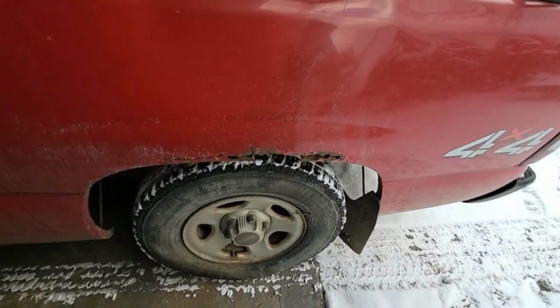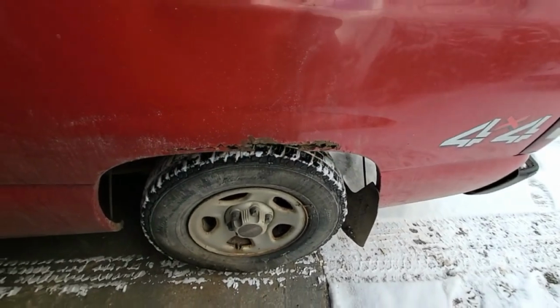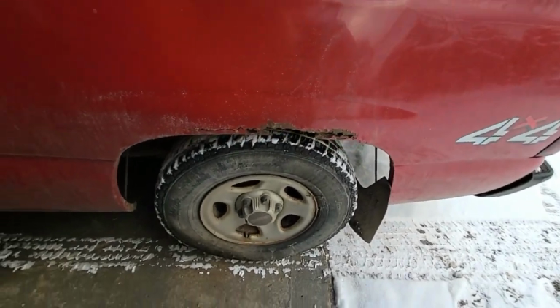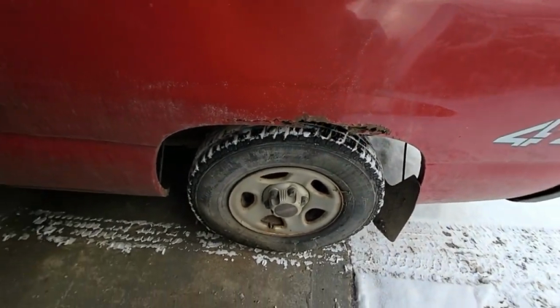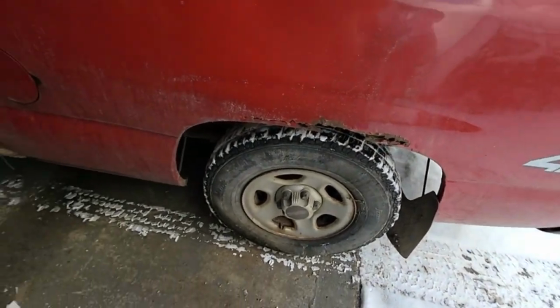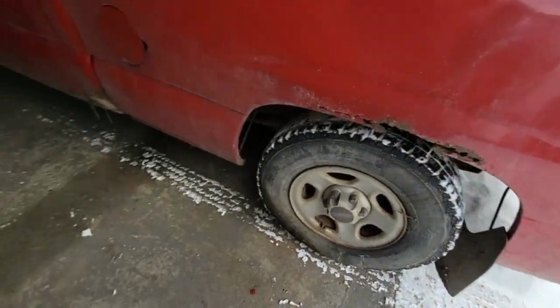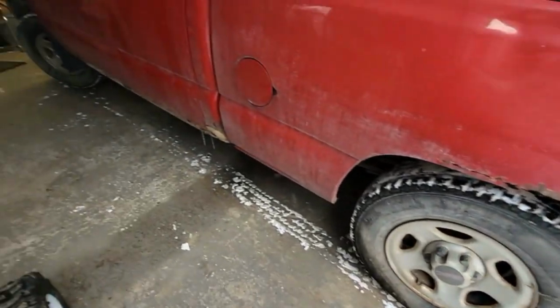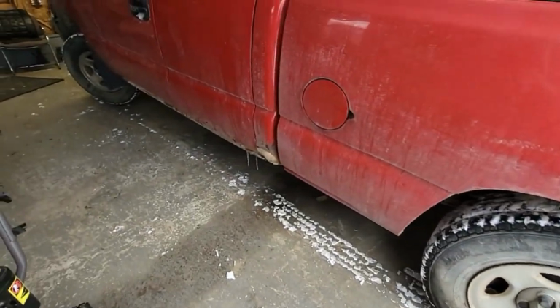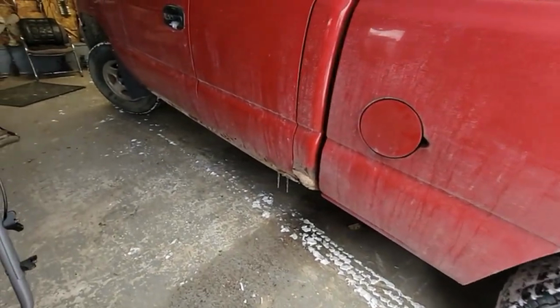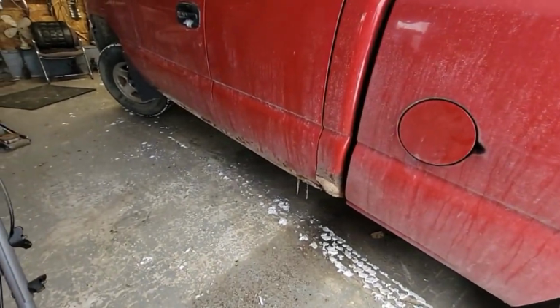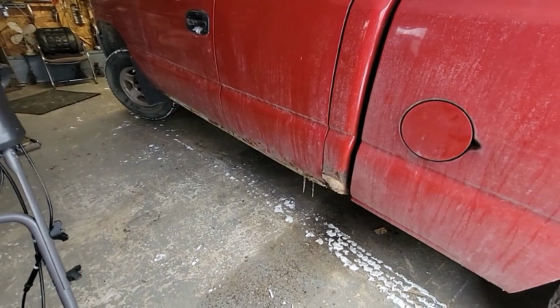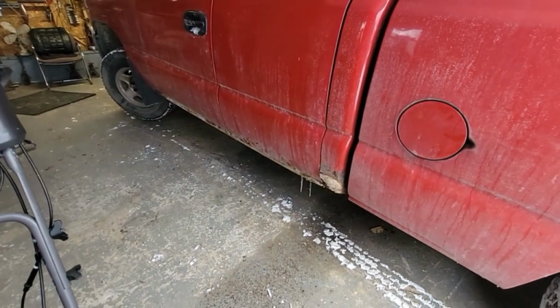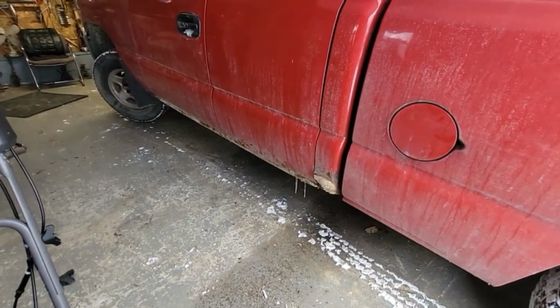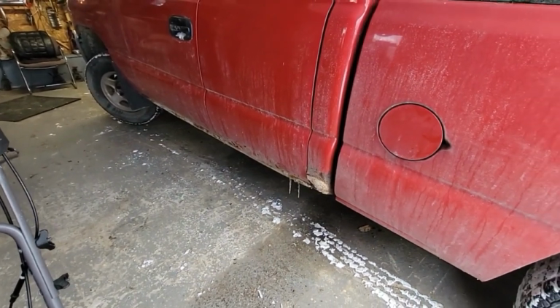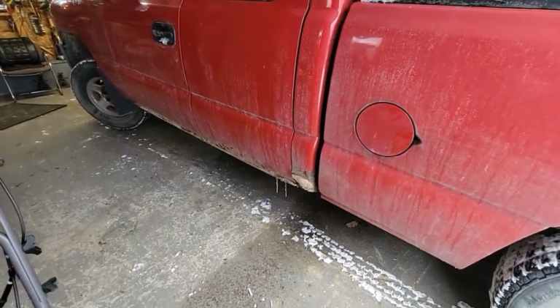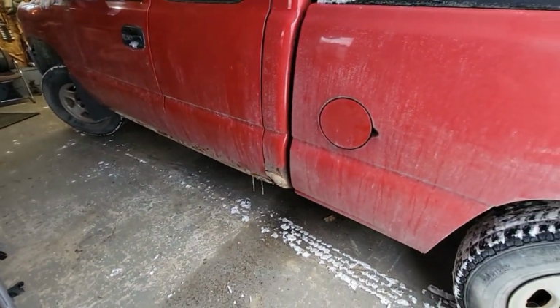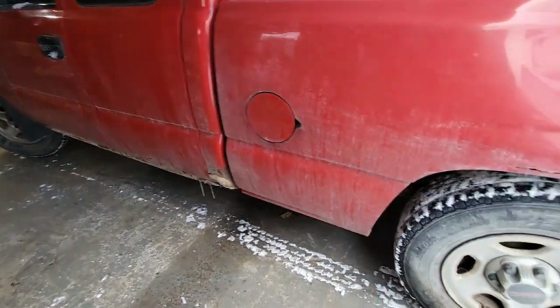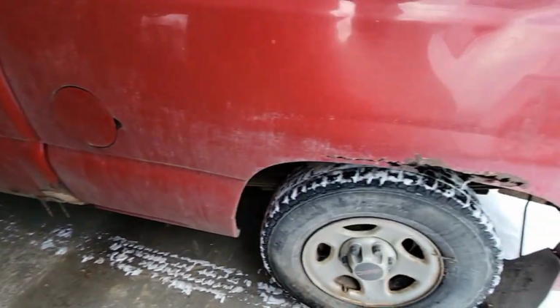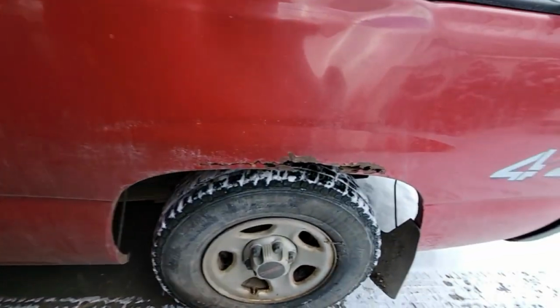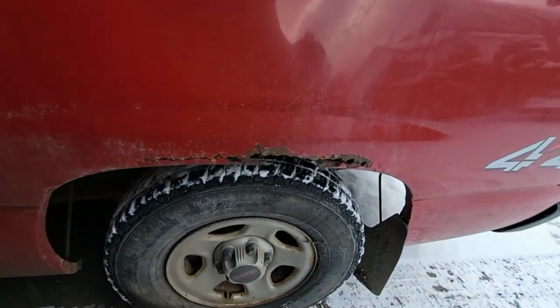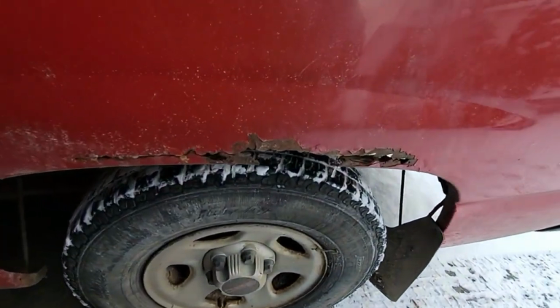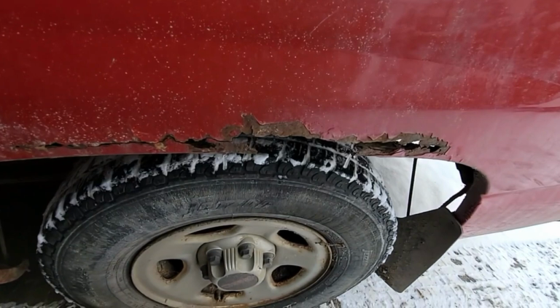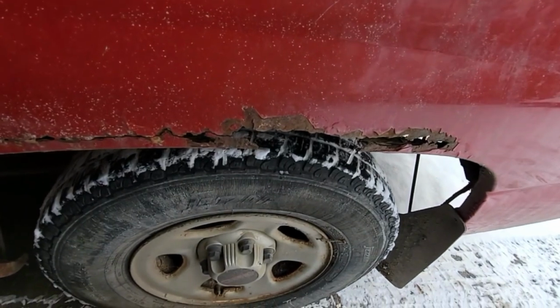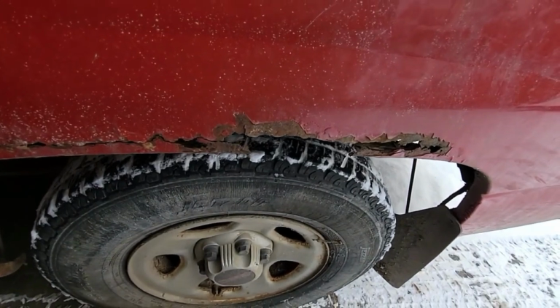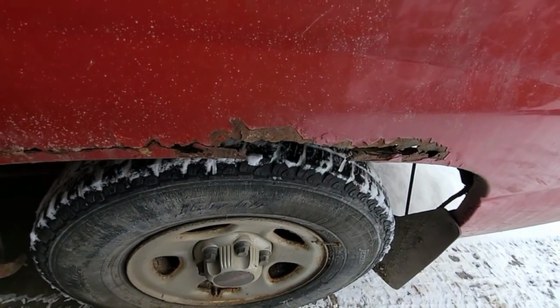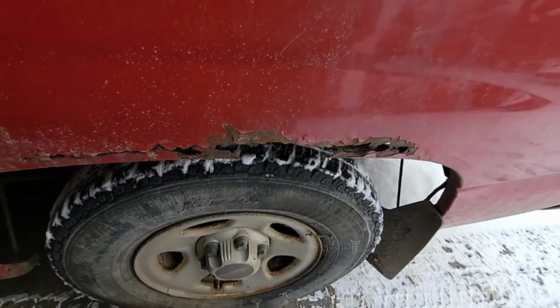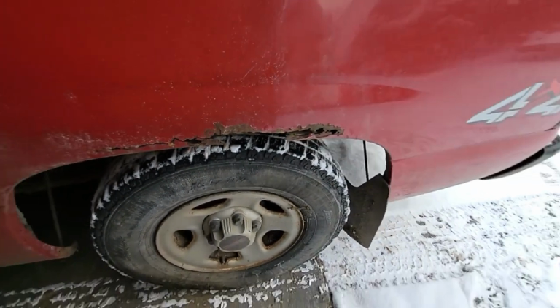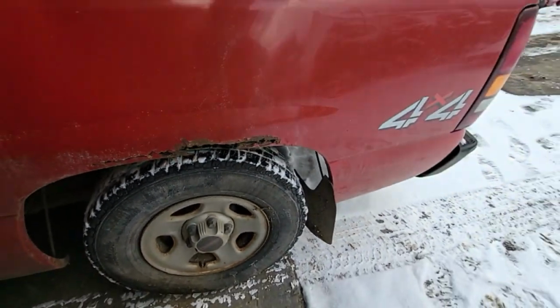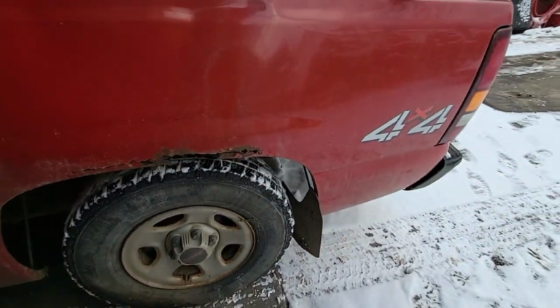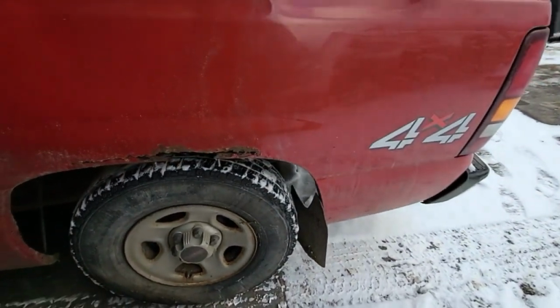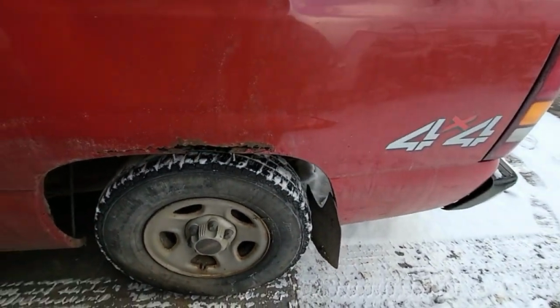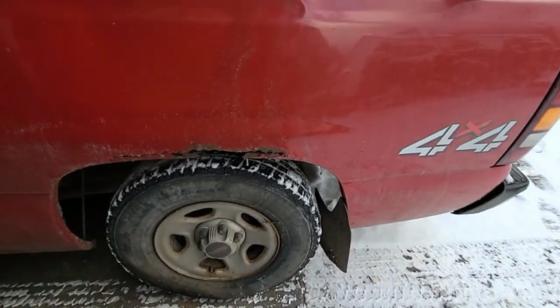Let's see what's wrong with it. Rocker panels, cab corners — yeah, not the end of the world. Rotted on the top of every wheel well — not the end of the world.